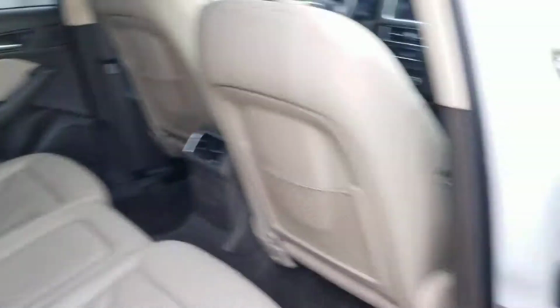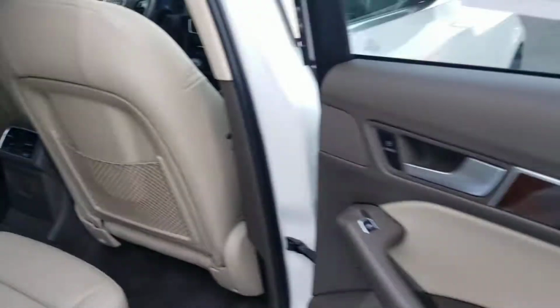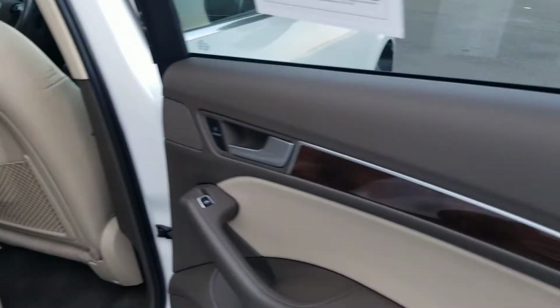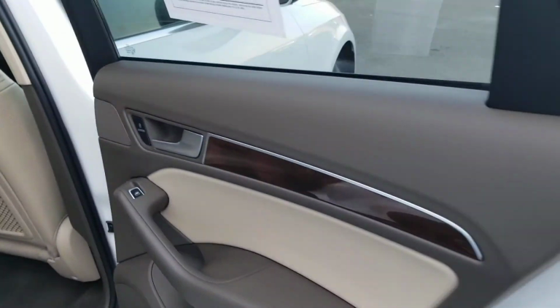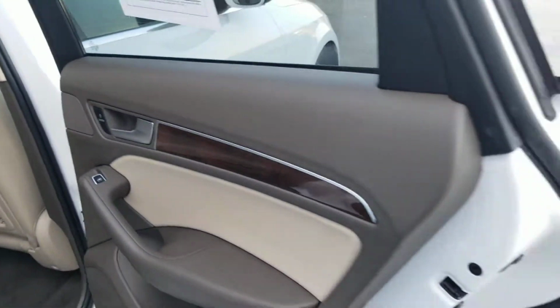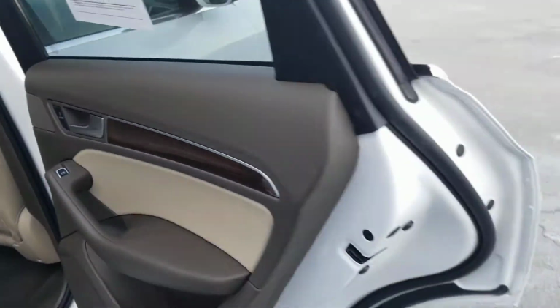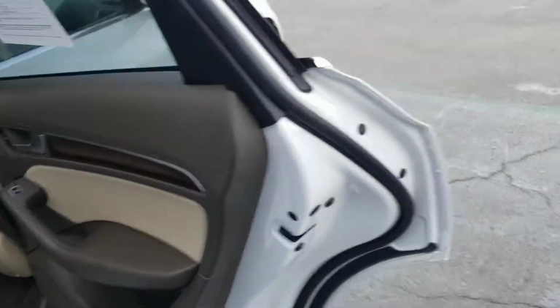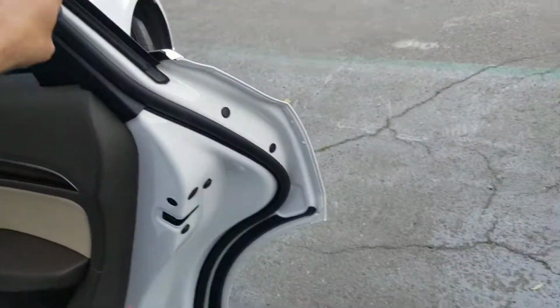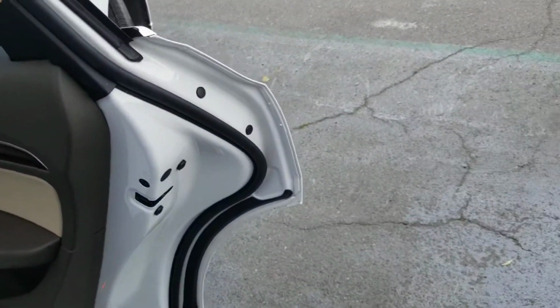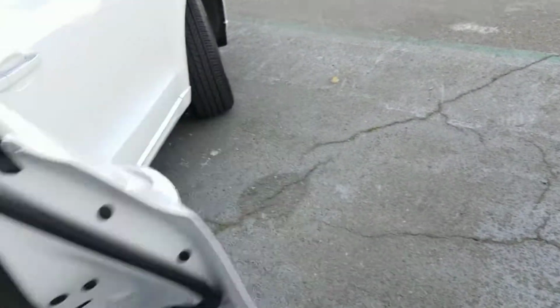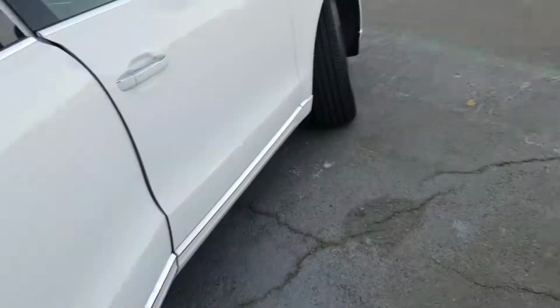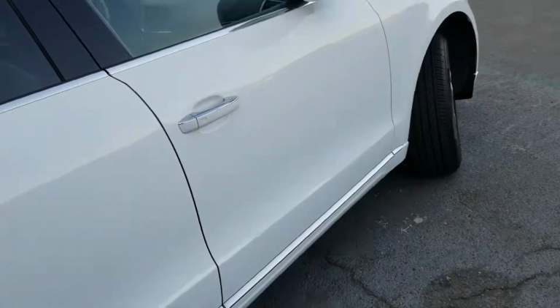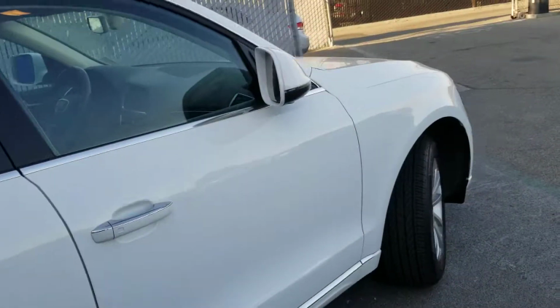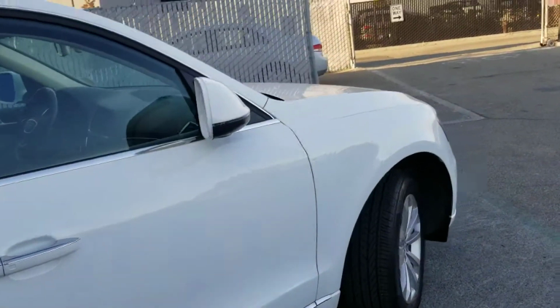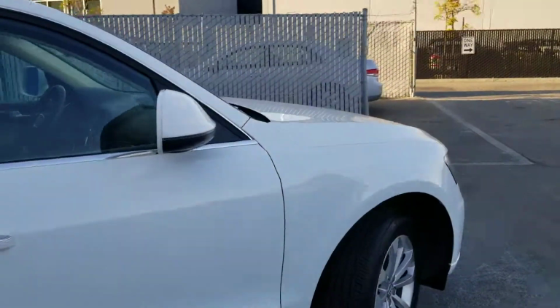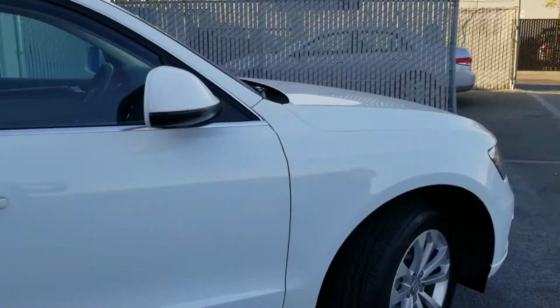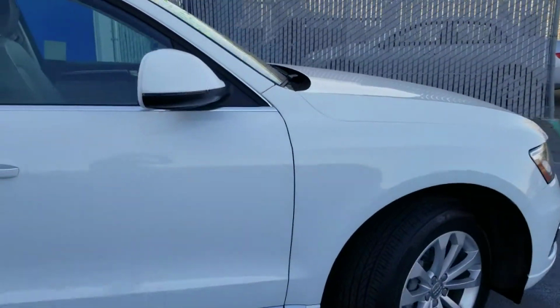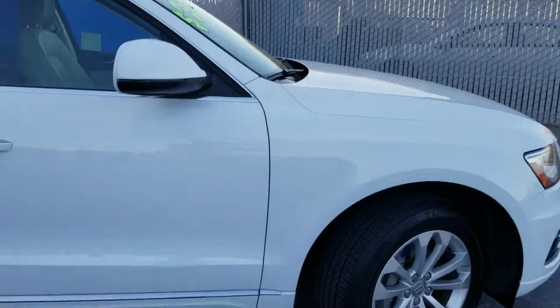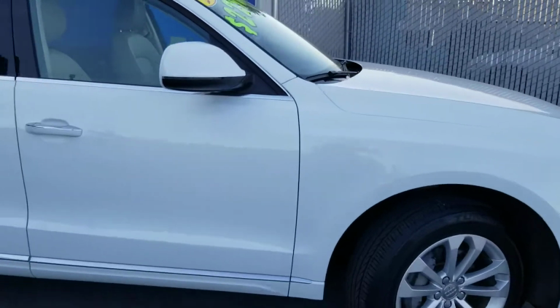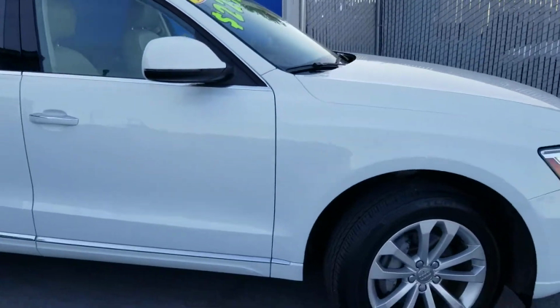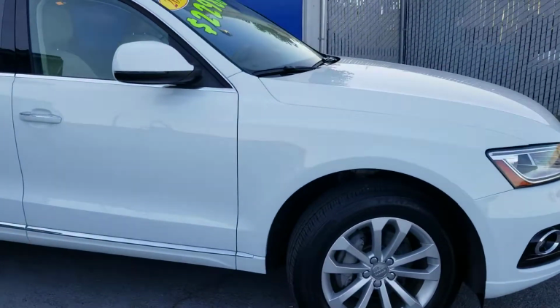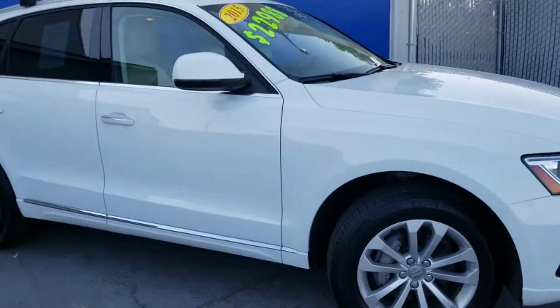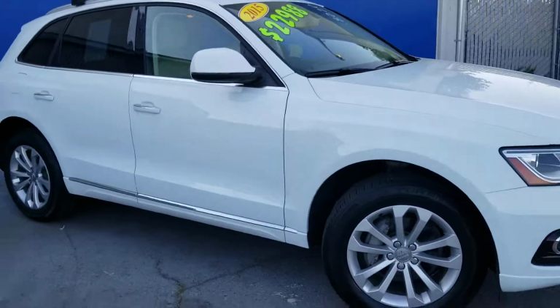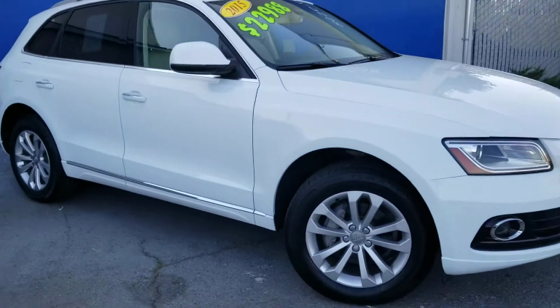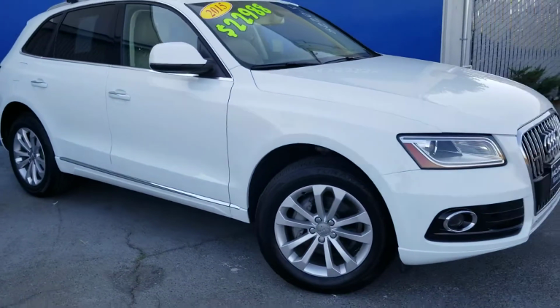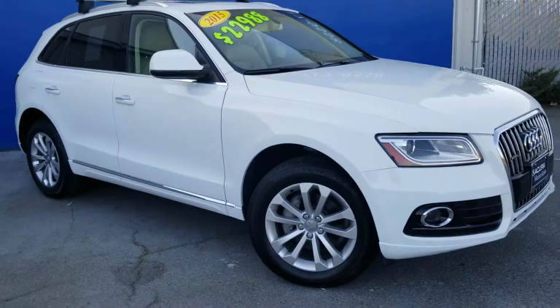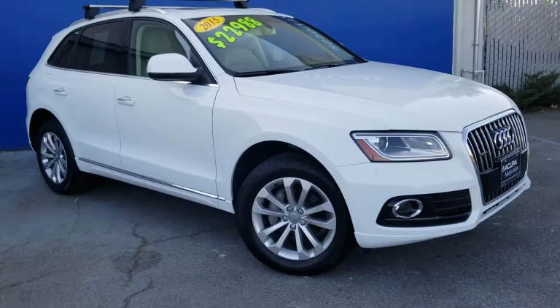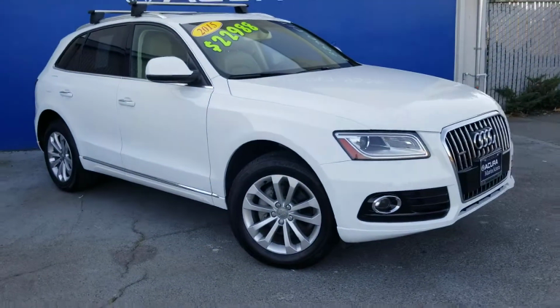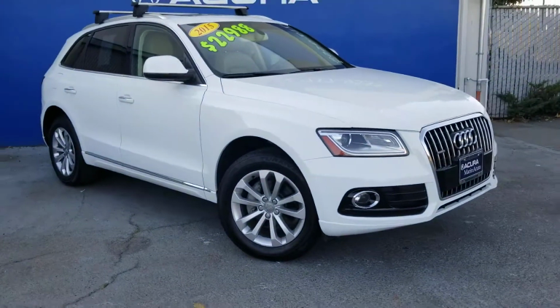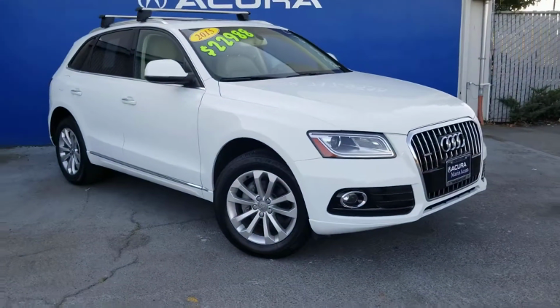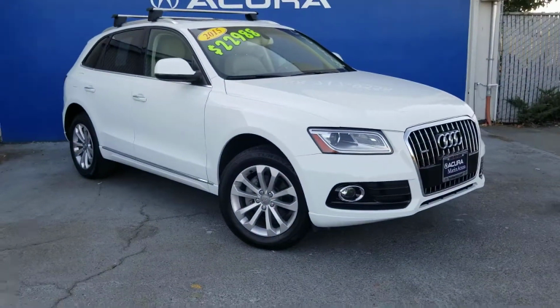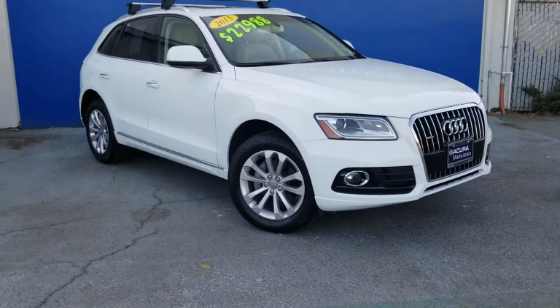We are here at Marin Acura with the 2015 Audi Q5. If you're interested, please check it out in the link below. Thank you.